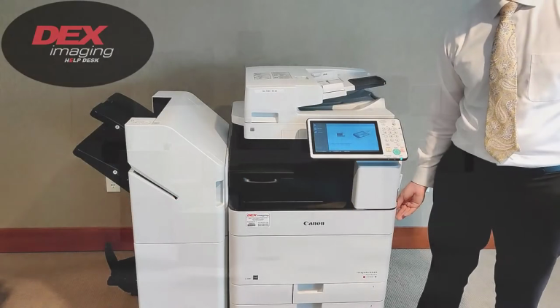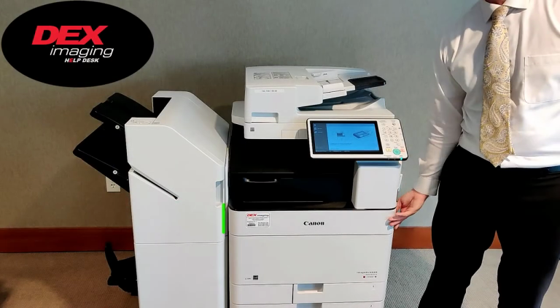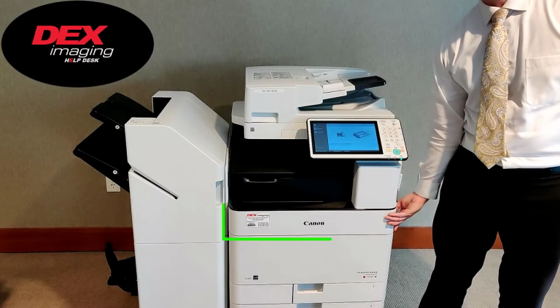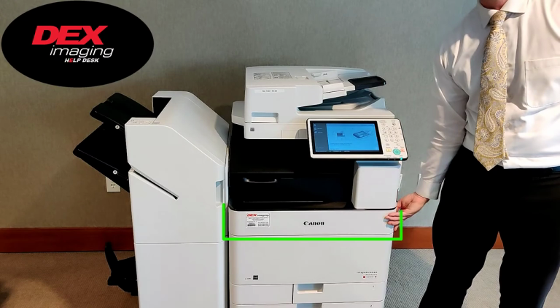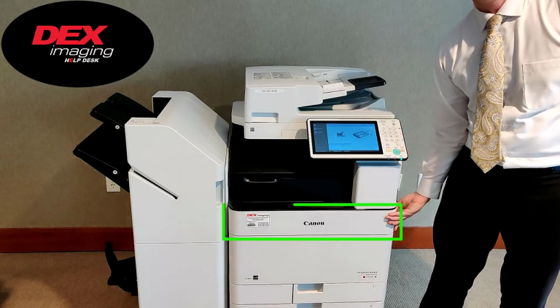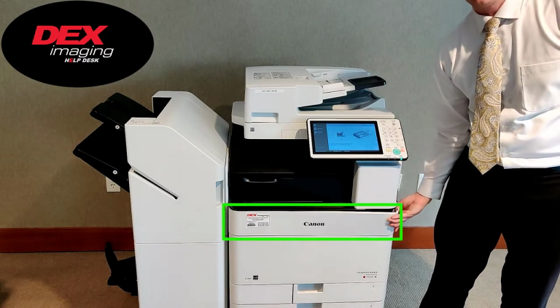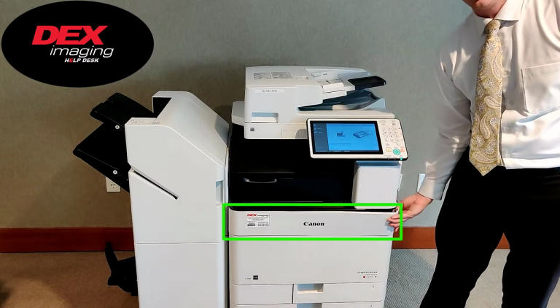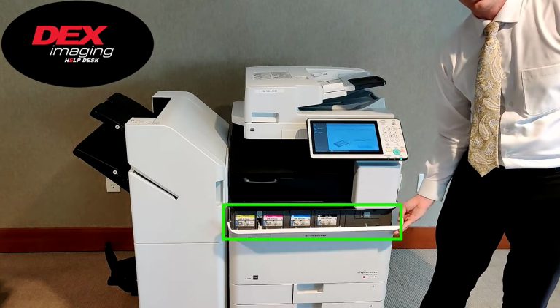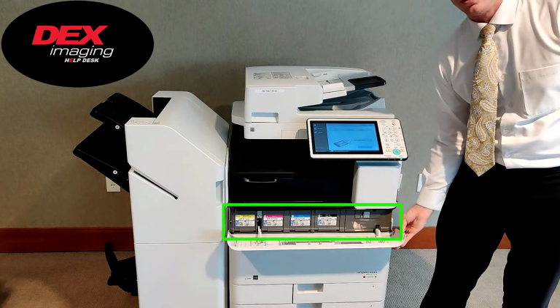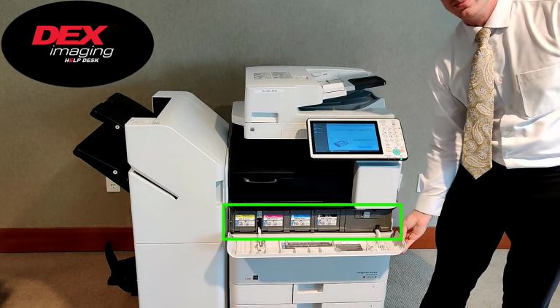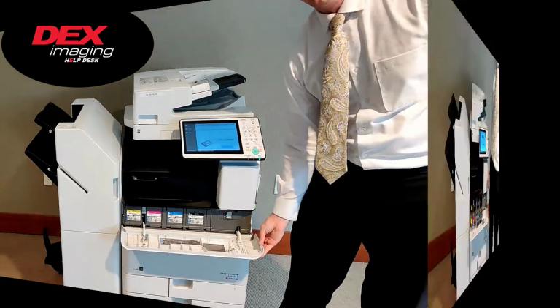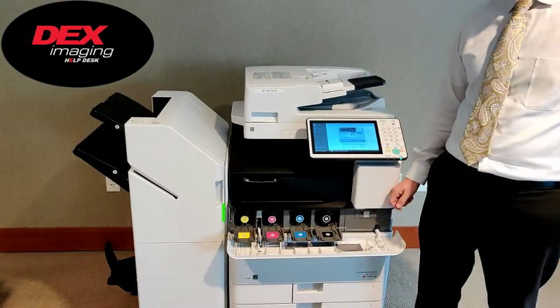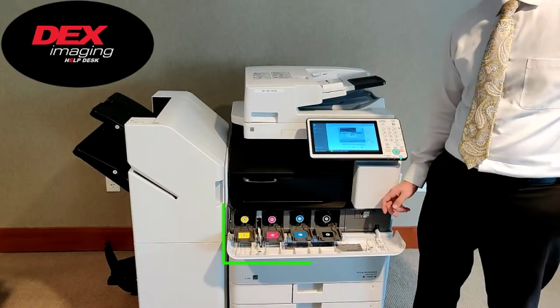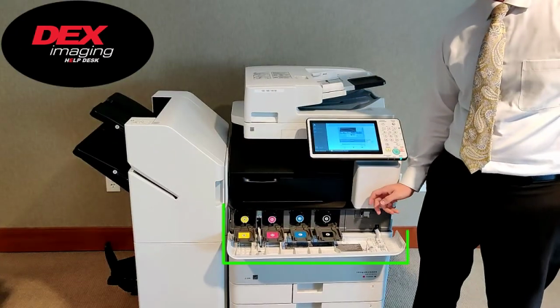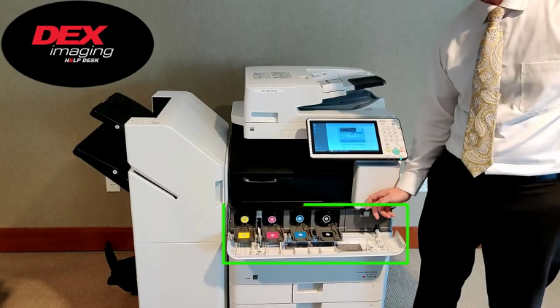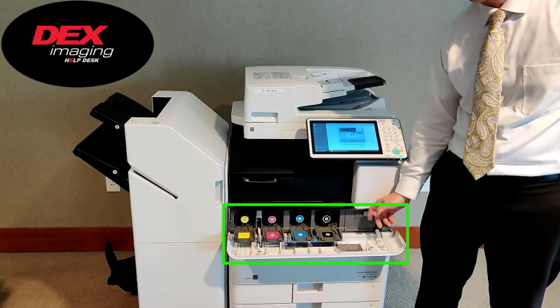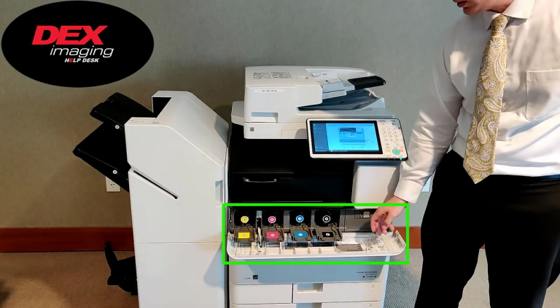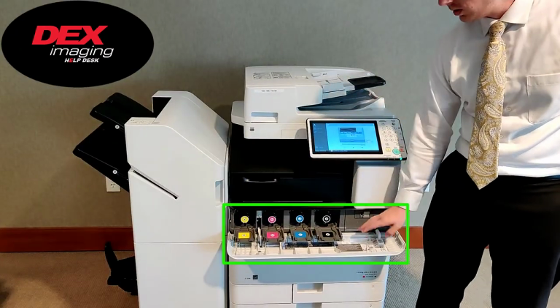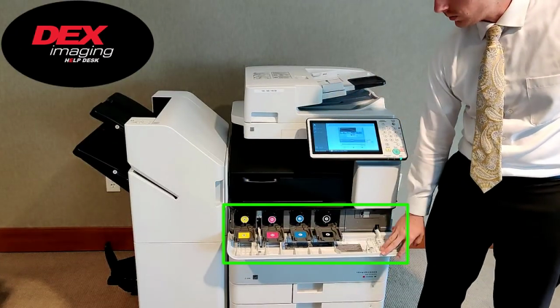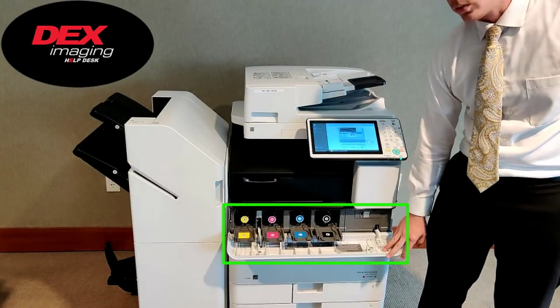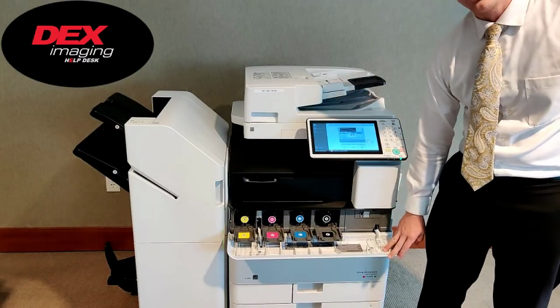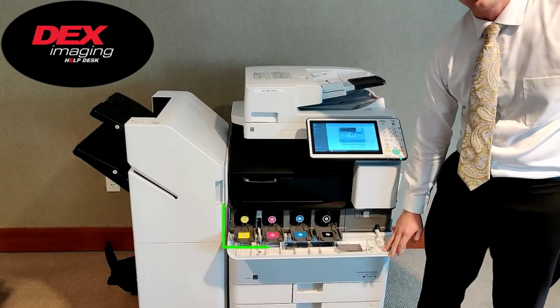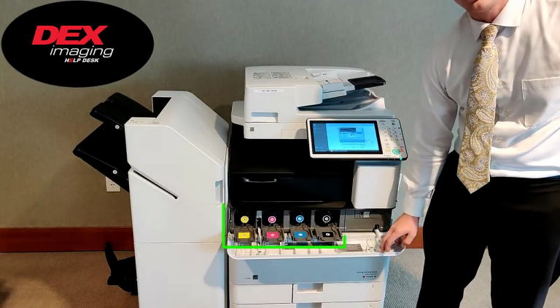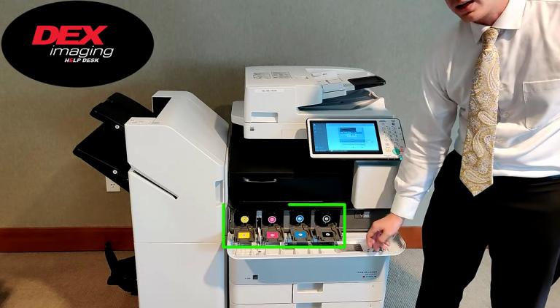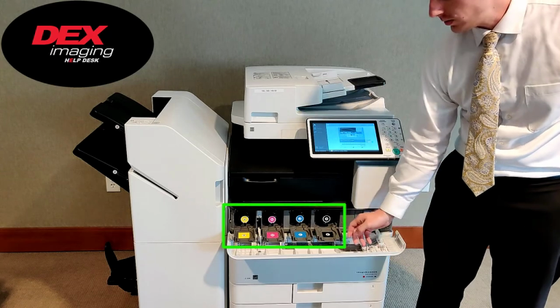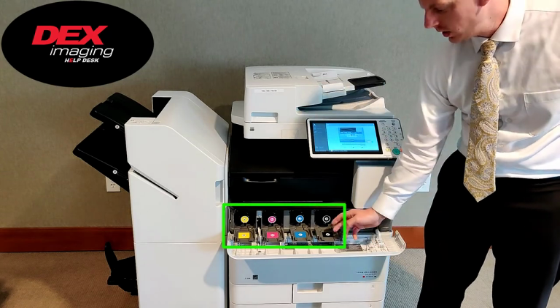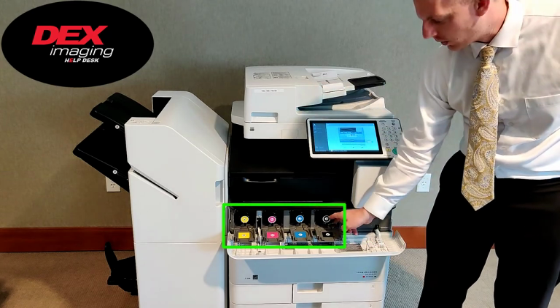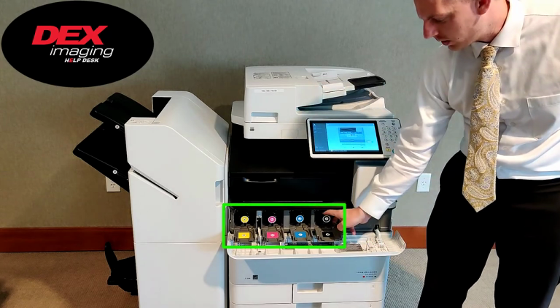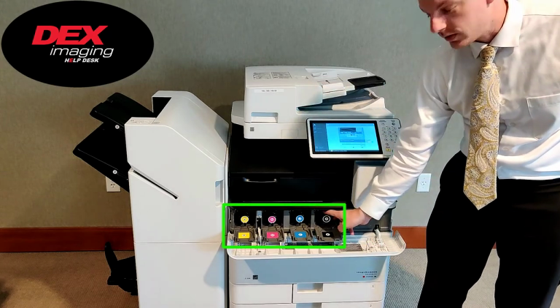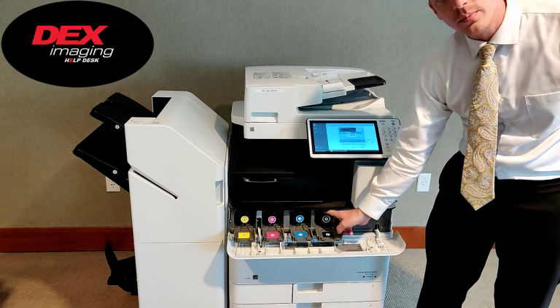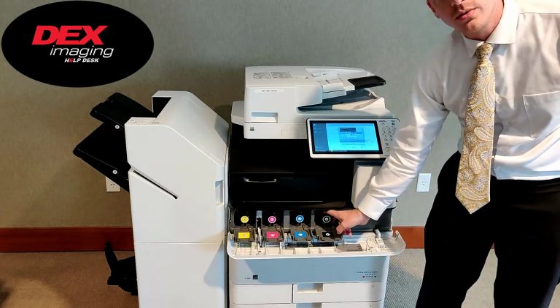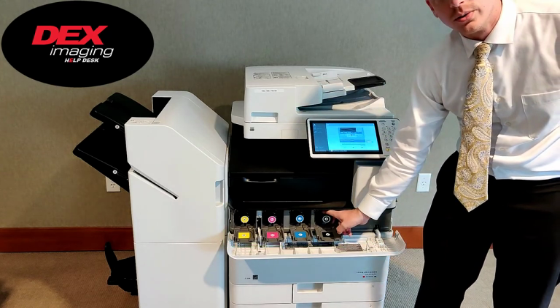The toner is located behind this door. Once the toner is empty, pull the front door panel down and replace the empty toner.